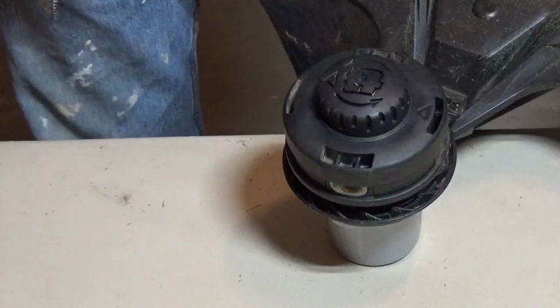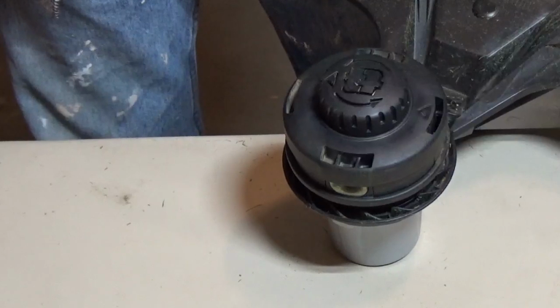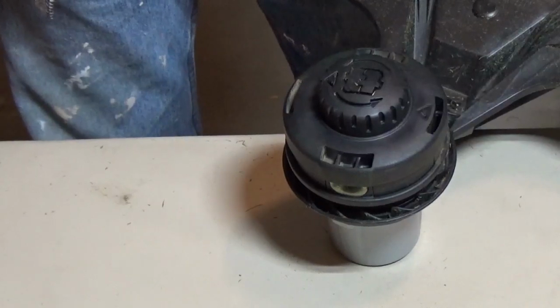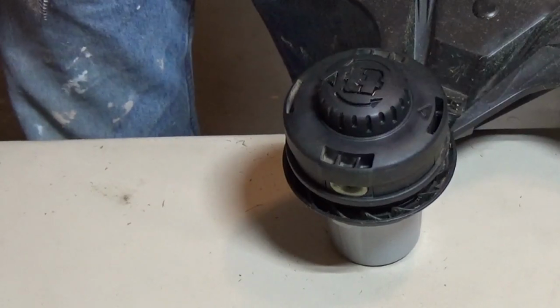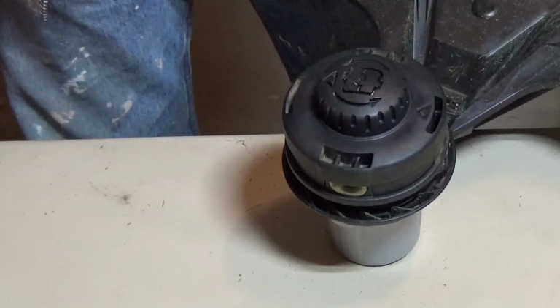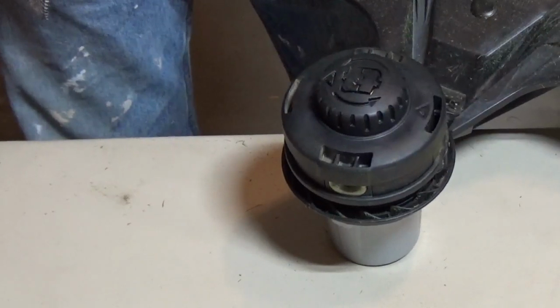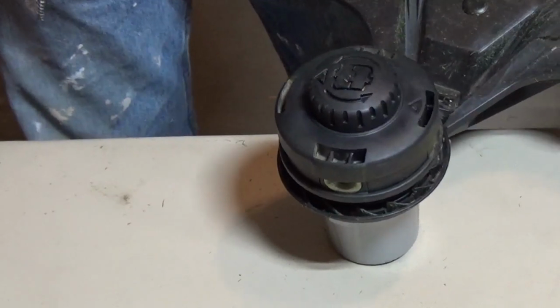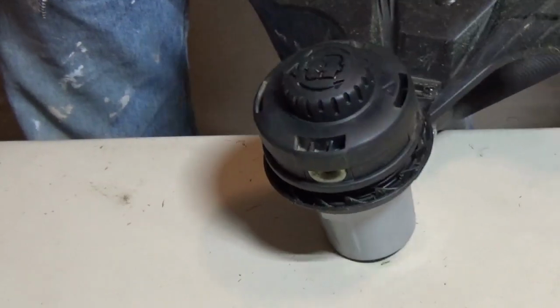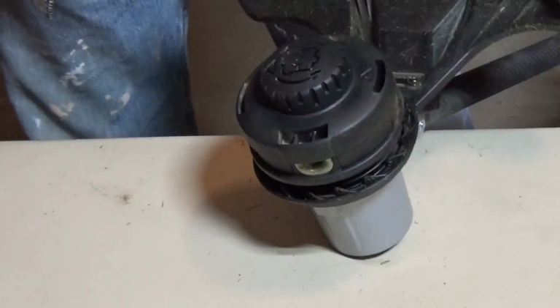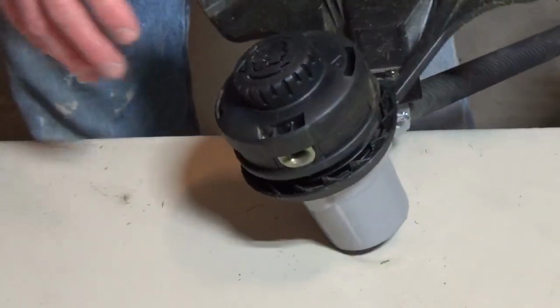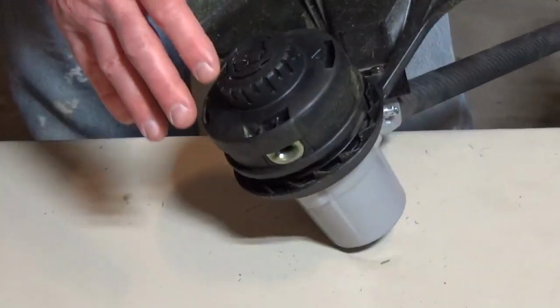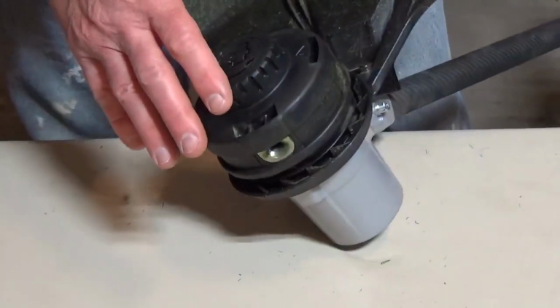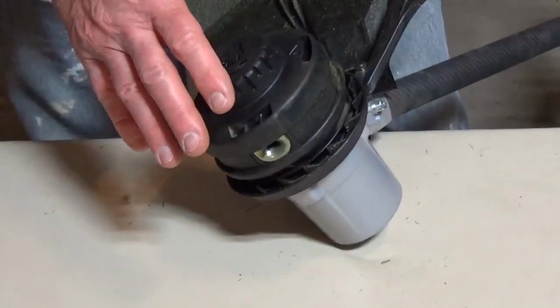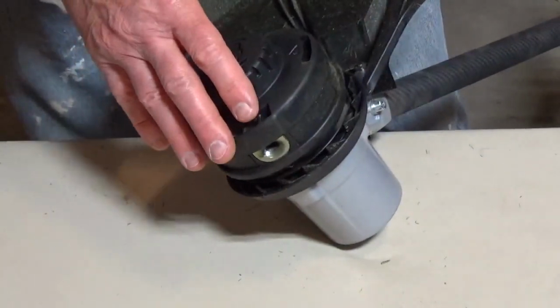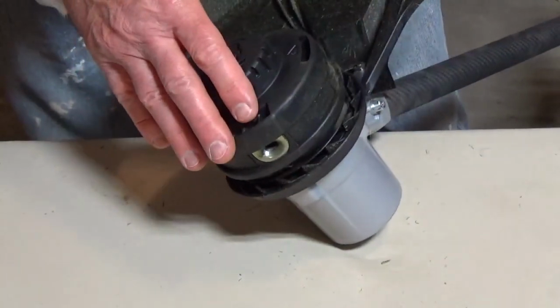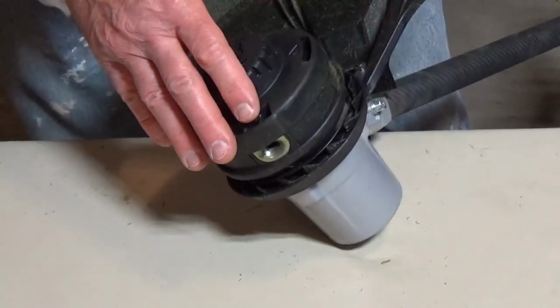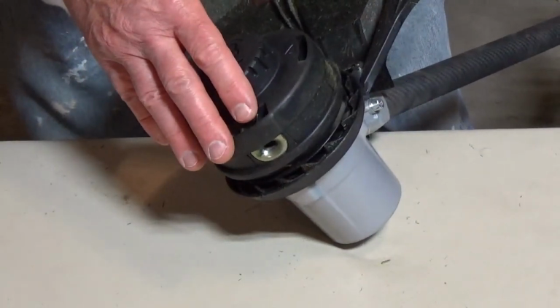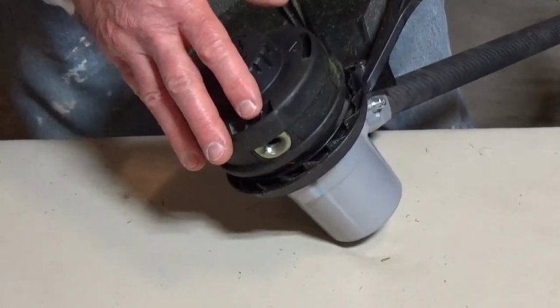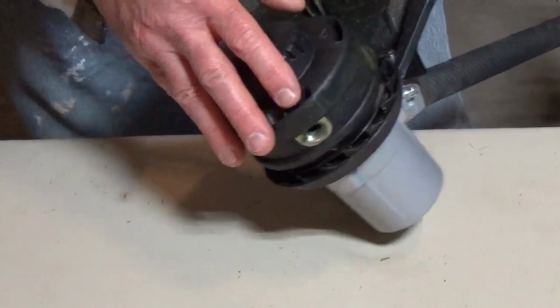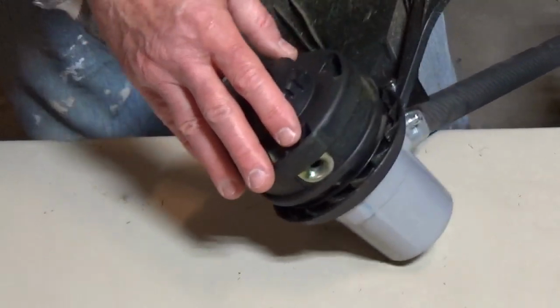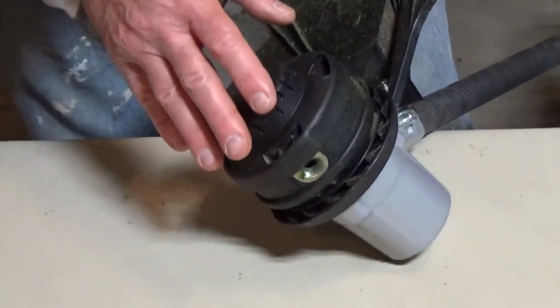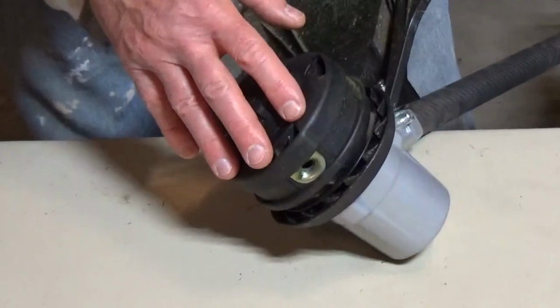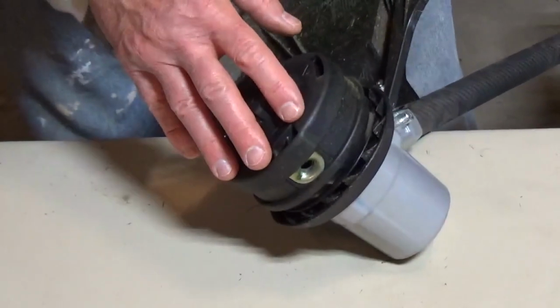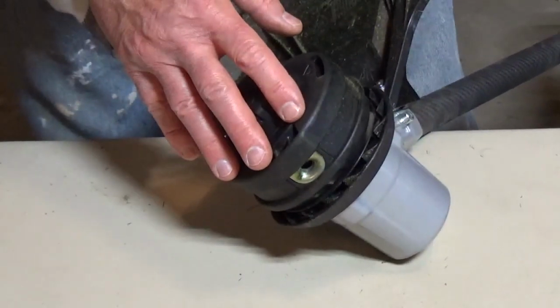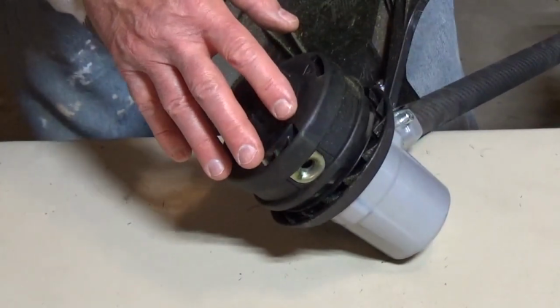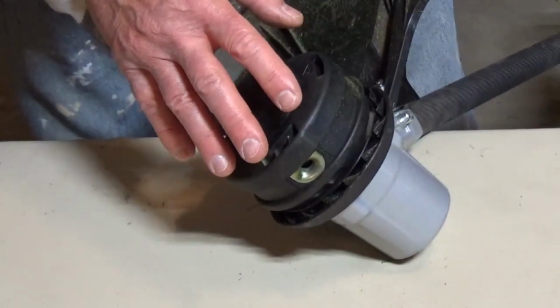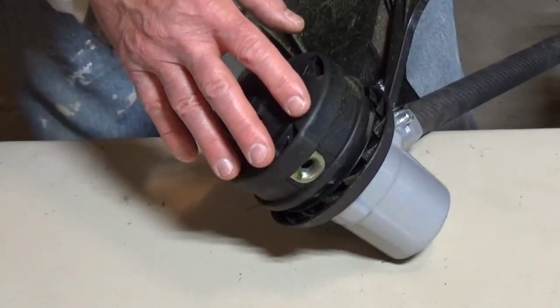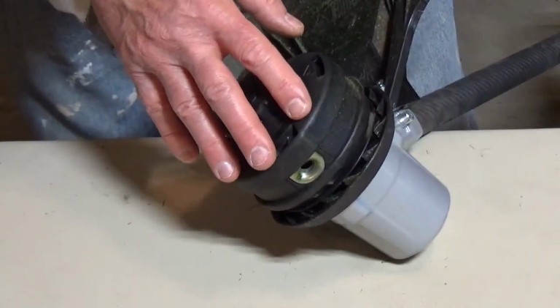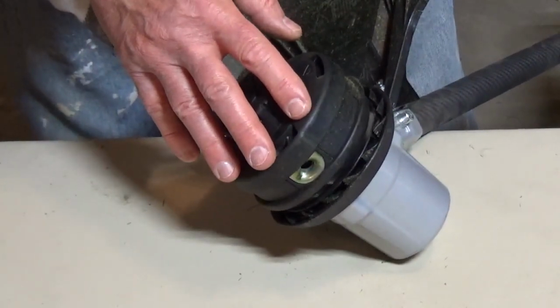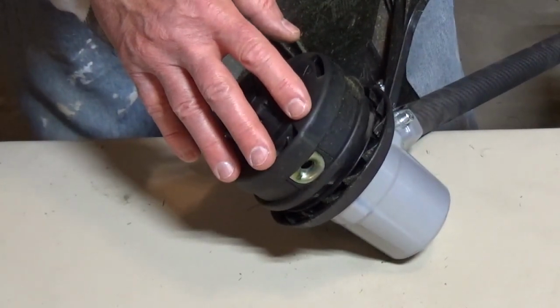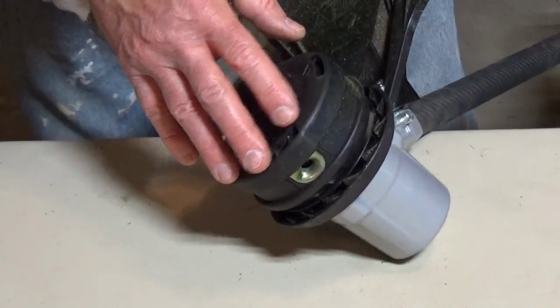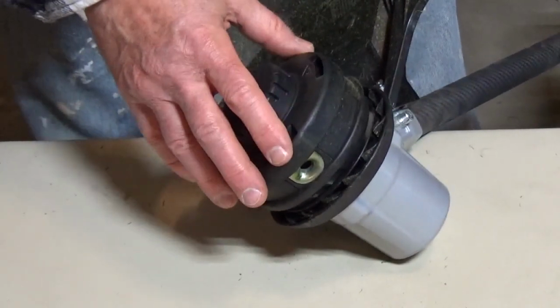If you have a Green Machine string trimmer and the trimmer line is stuck inside the cartridge, you would remove the cartridge and replace the line or rewind it.